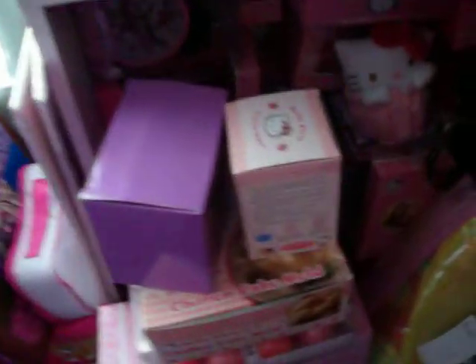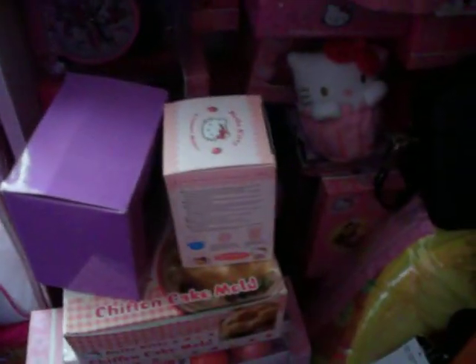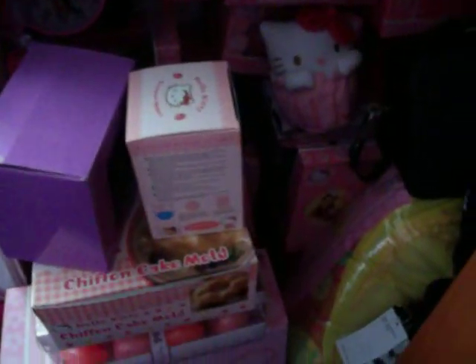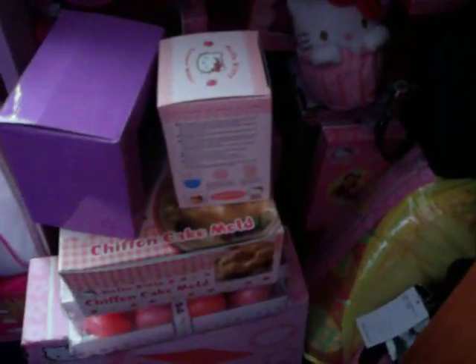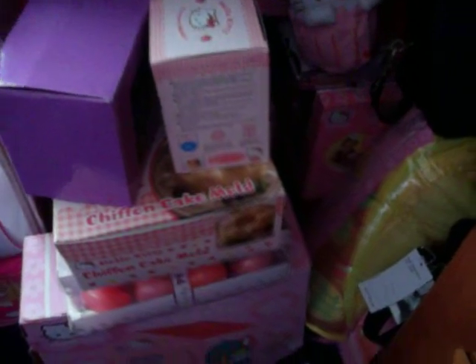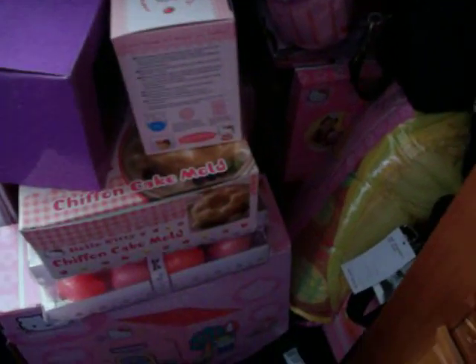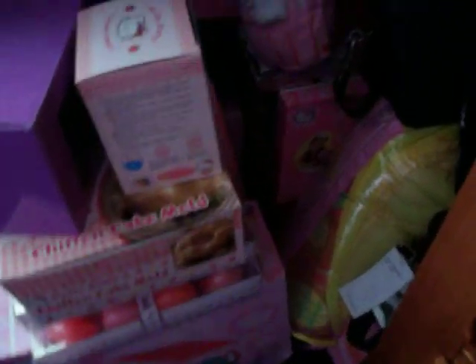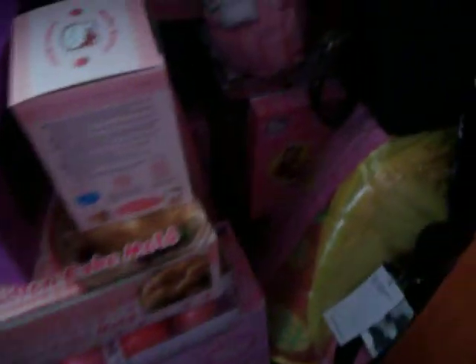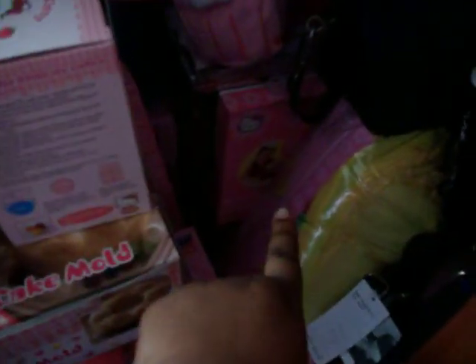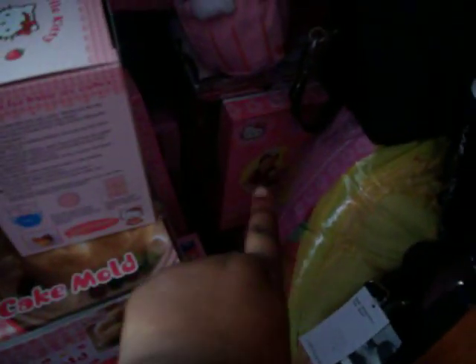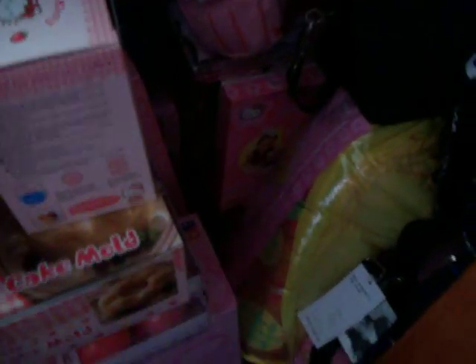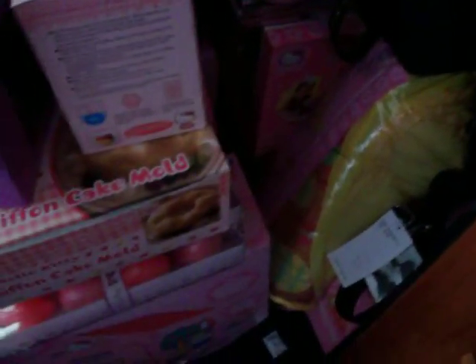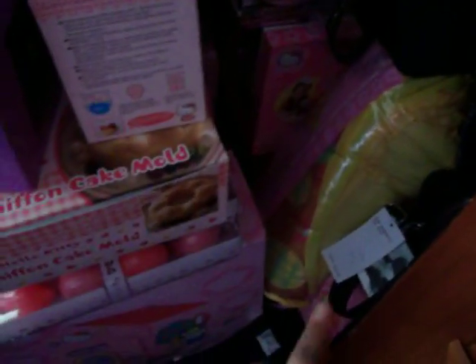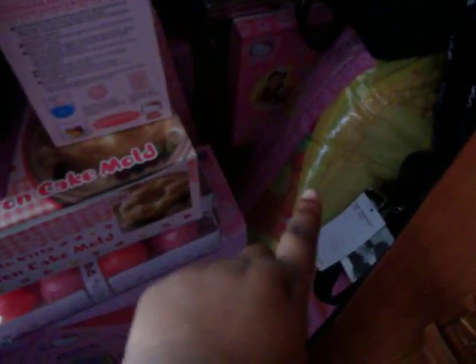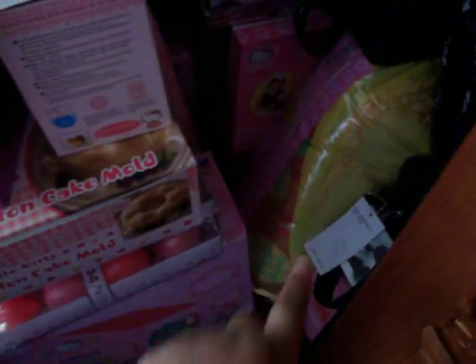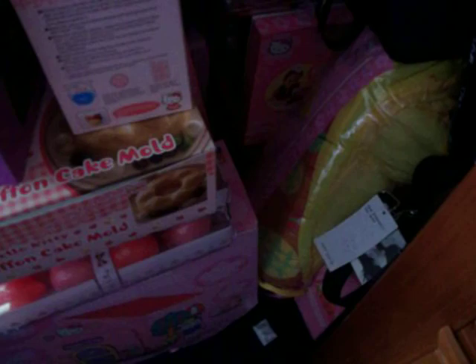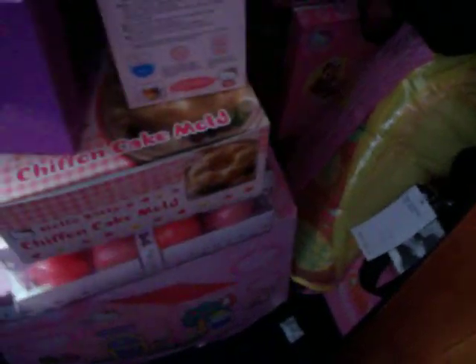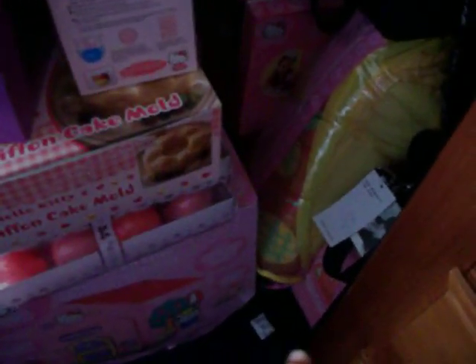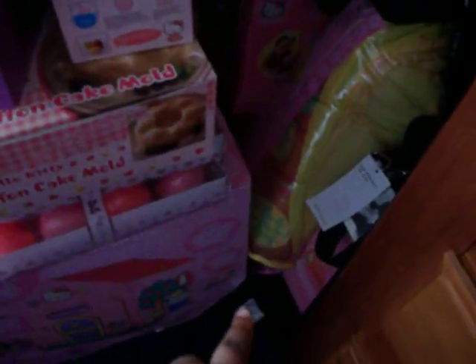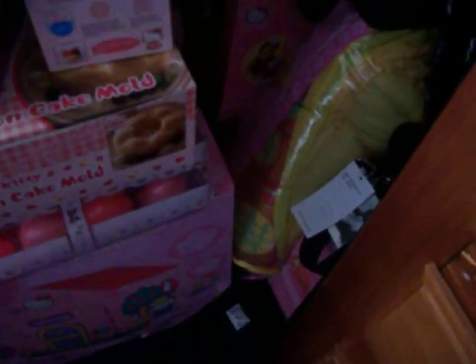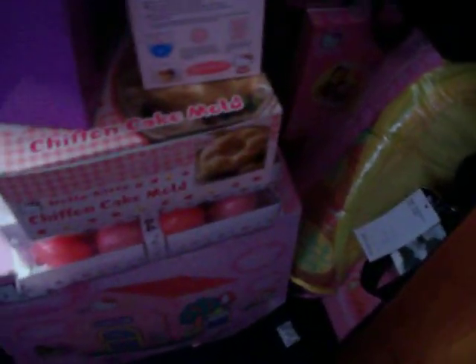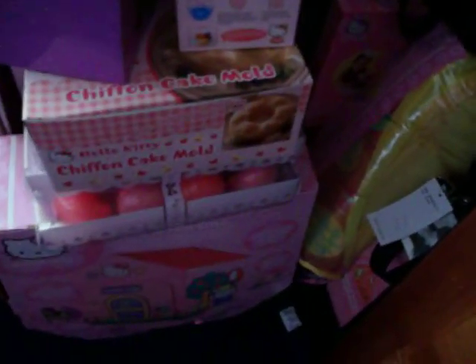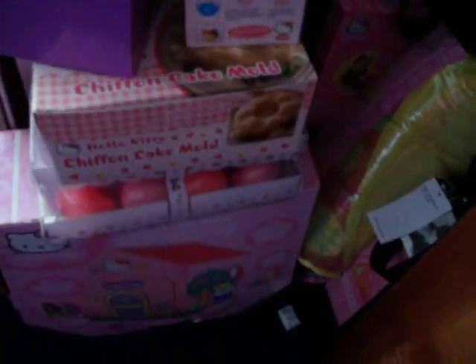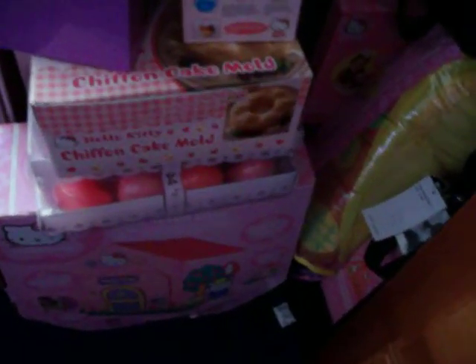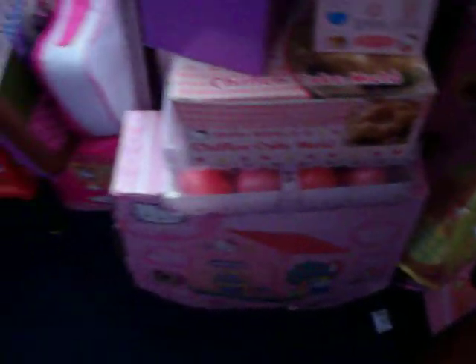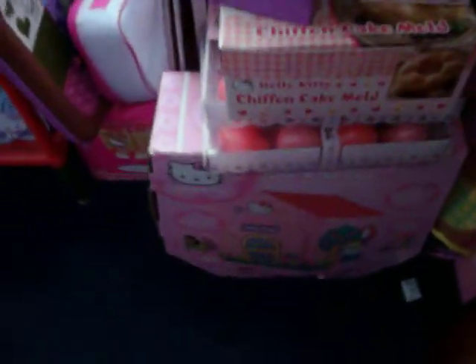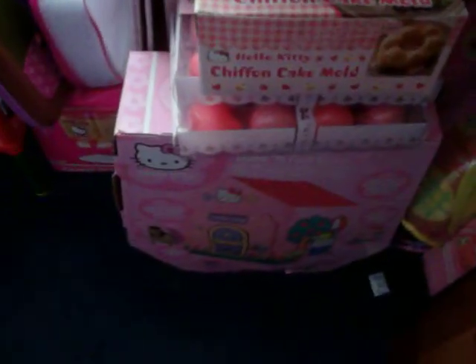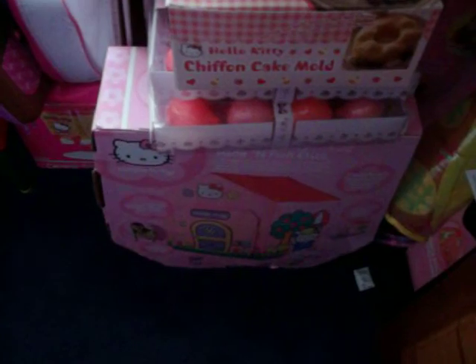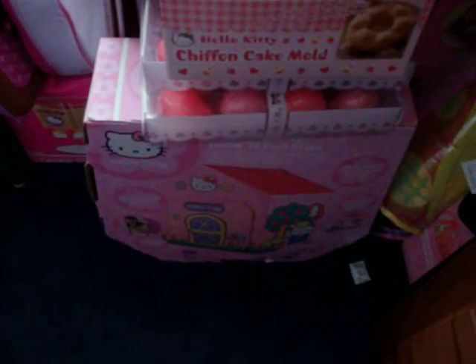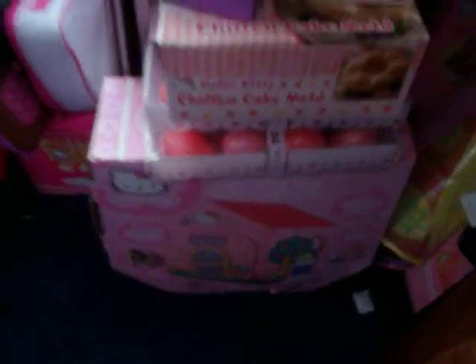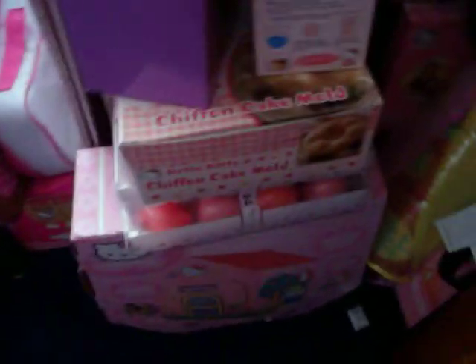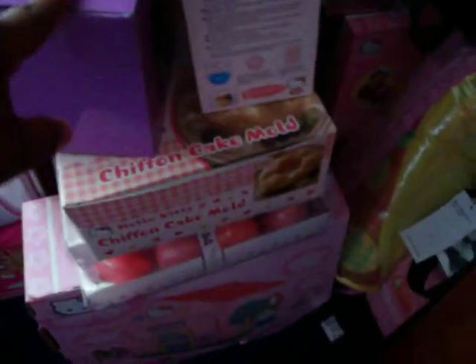Down here I have a sewing machine right there, a sleeping bag, a Hello Kitty bag, some string lights, and a teapot.